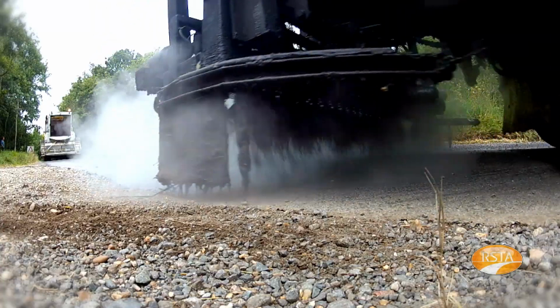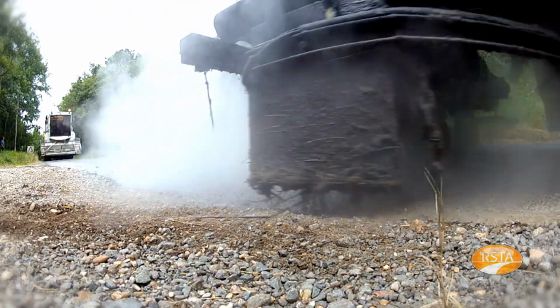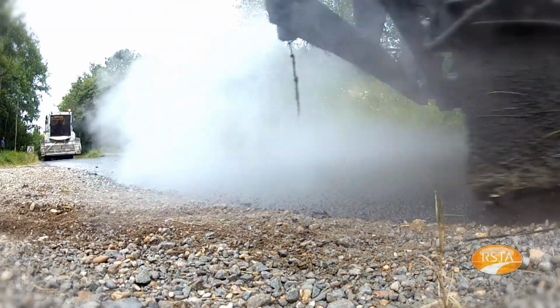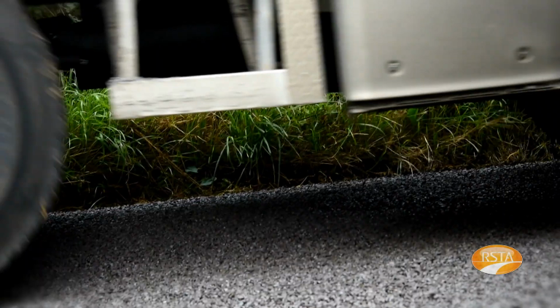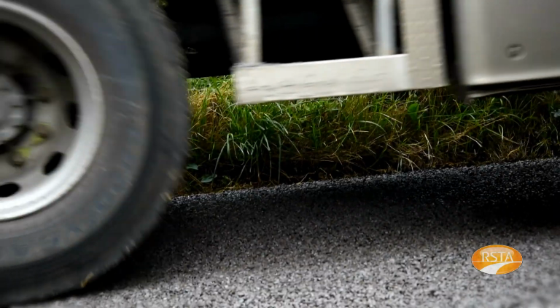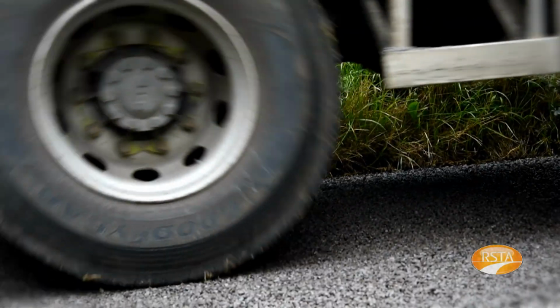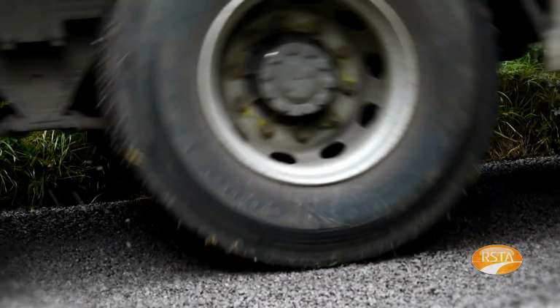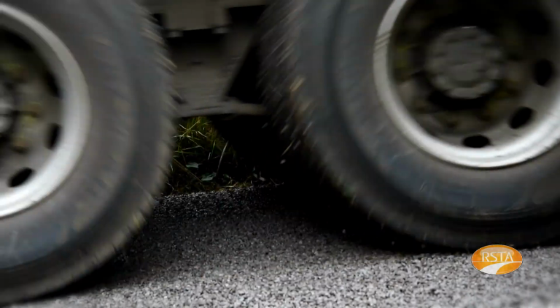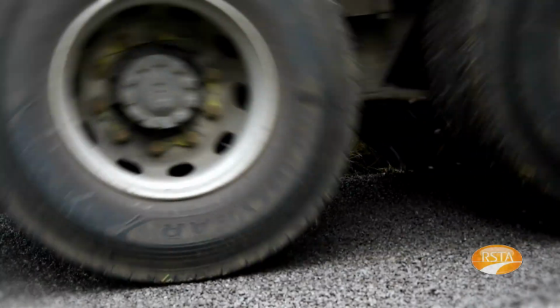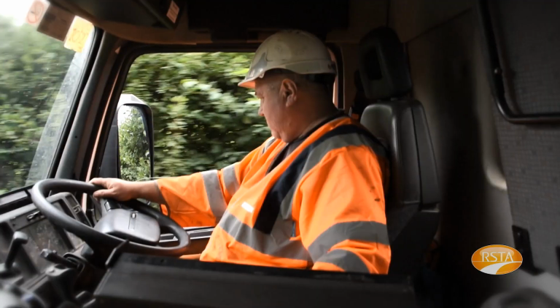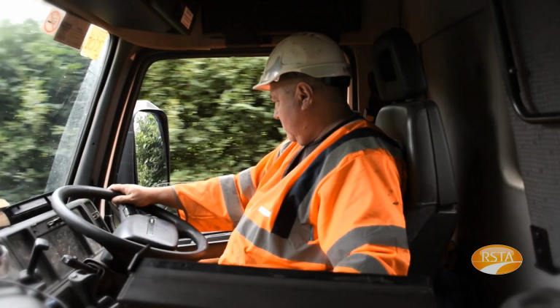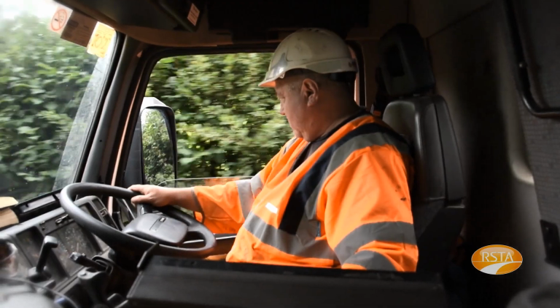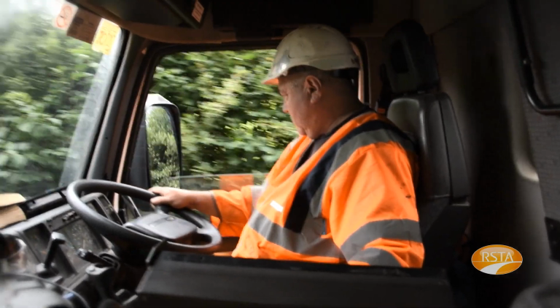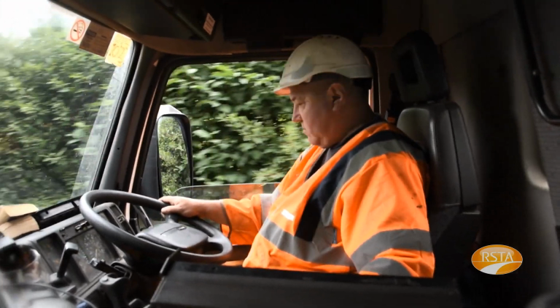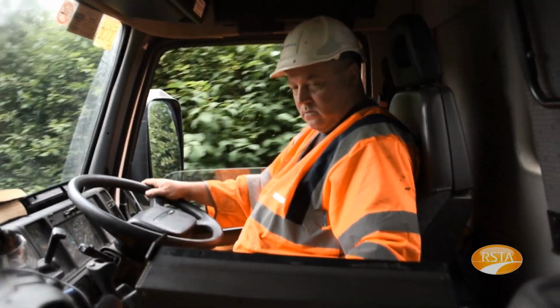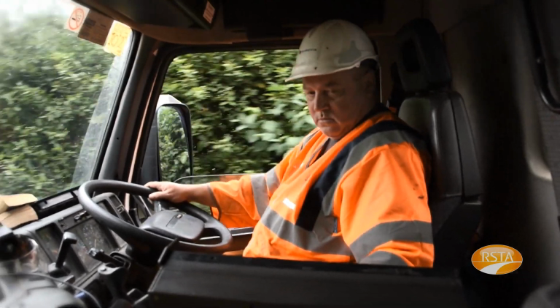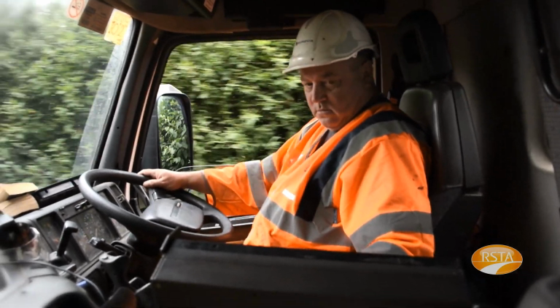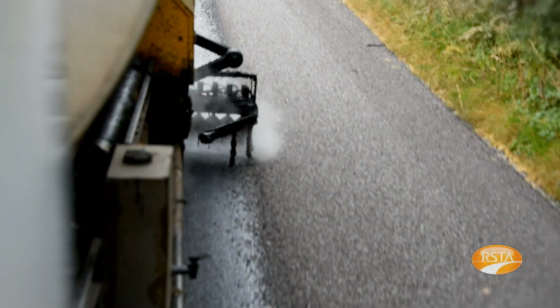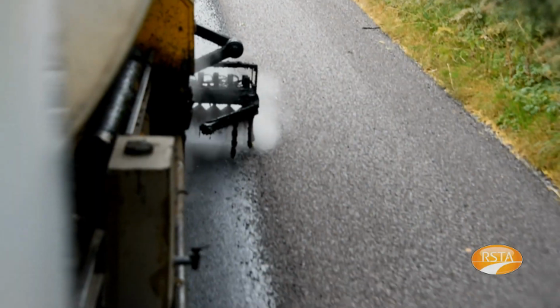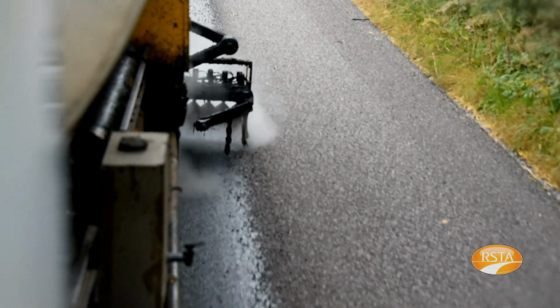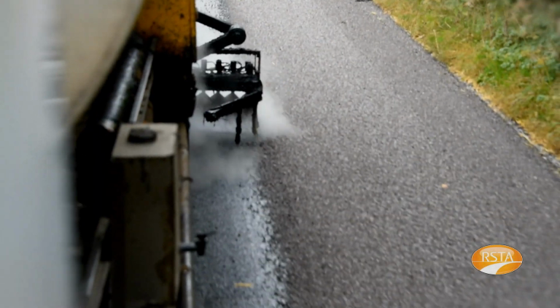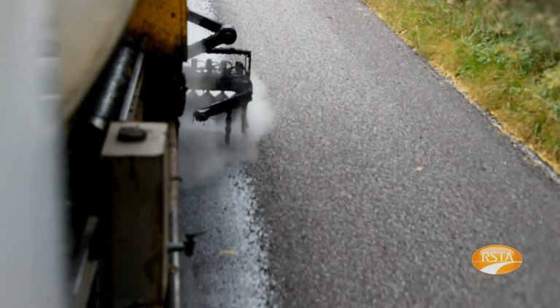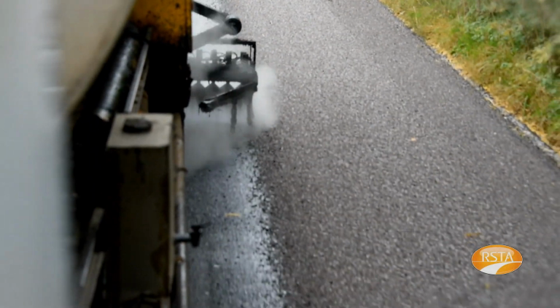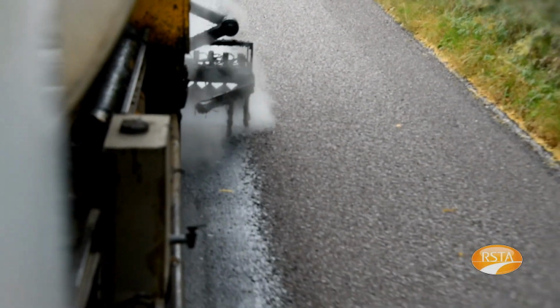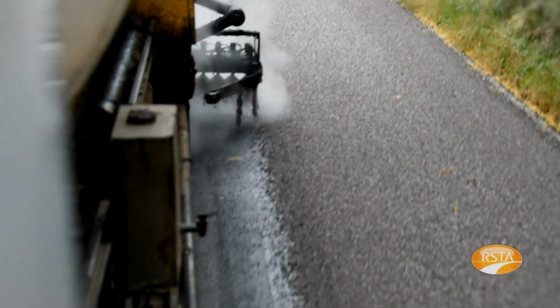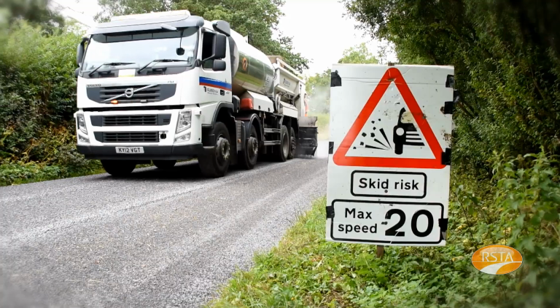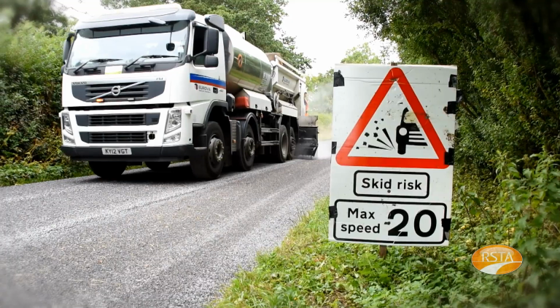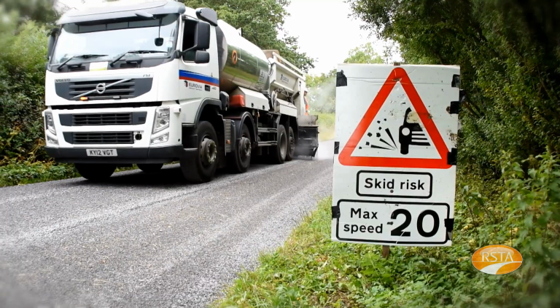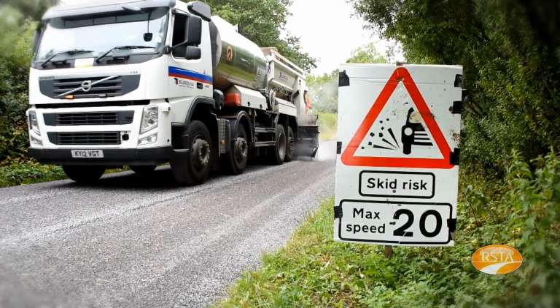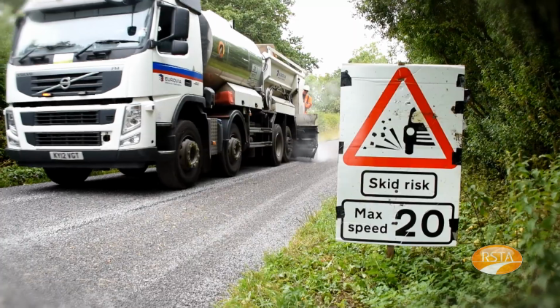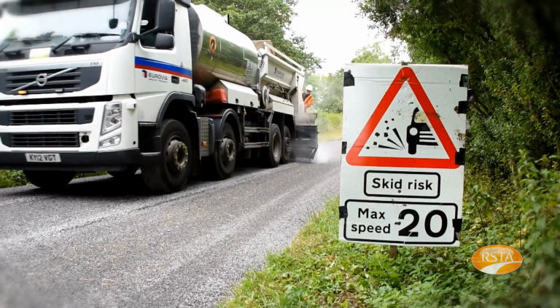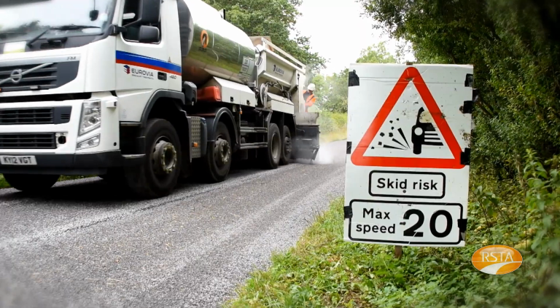It is quite a quick process. Most surfaces are in and out and complete within a day, so it does reduce the effect on road users and road closures.